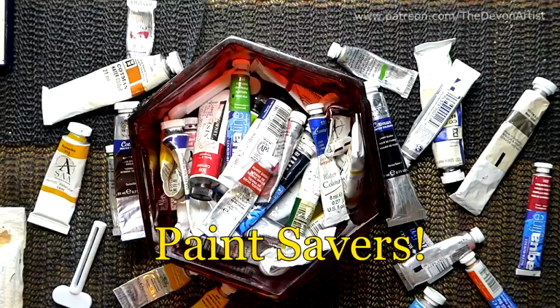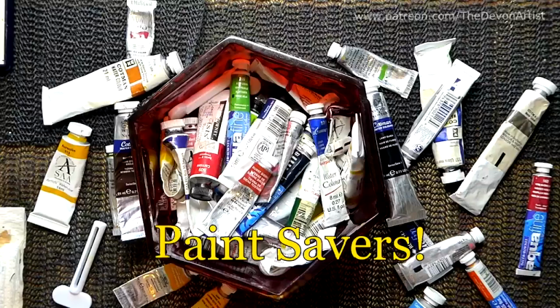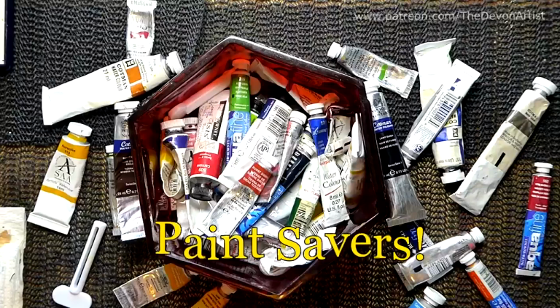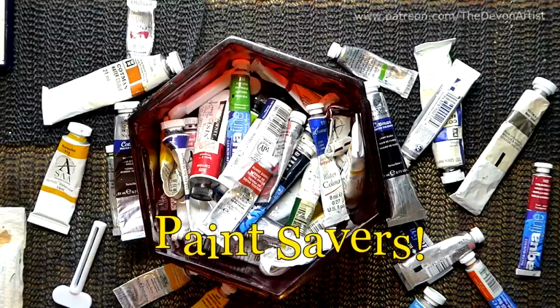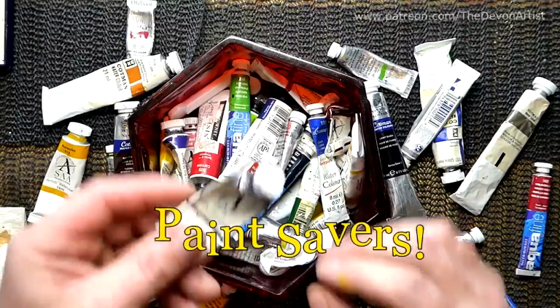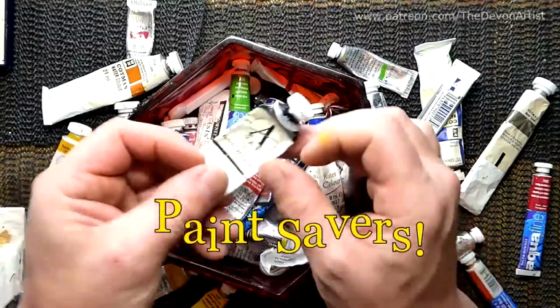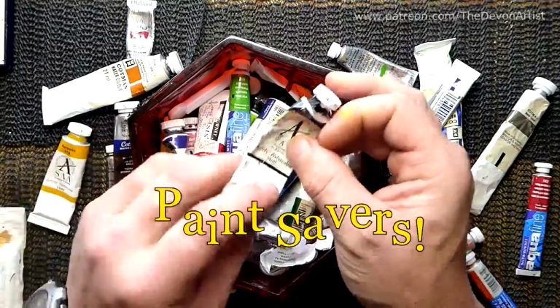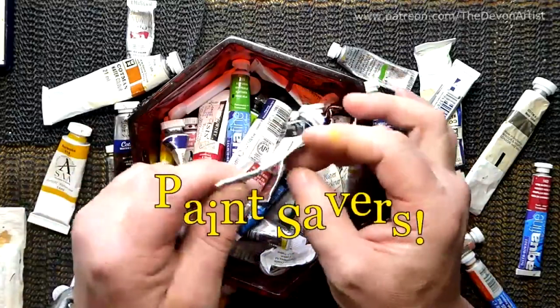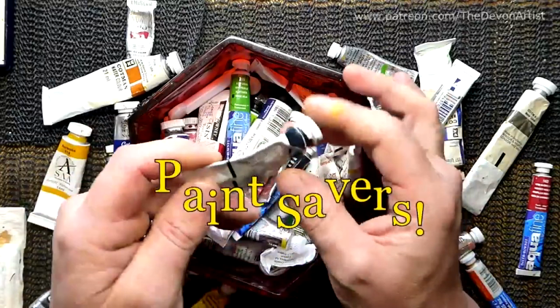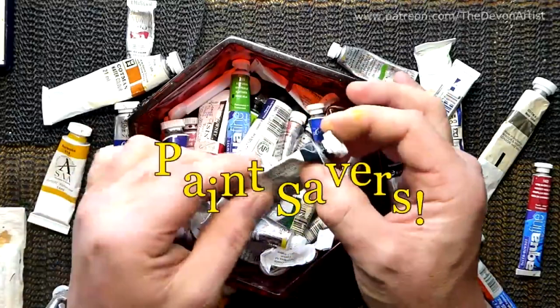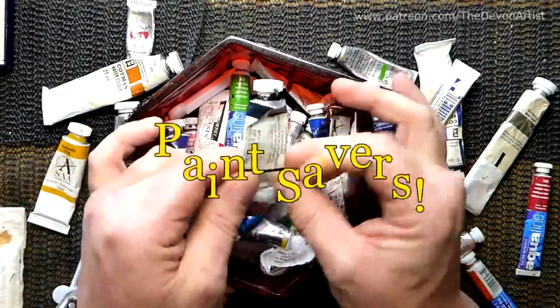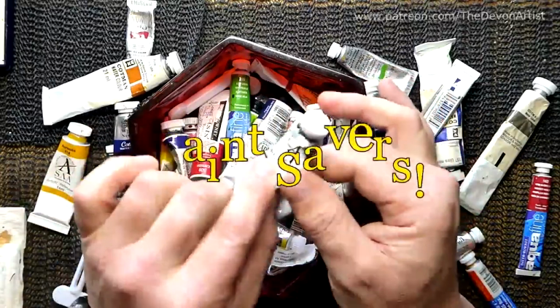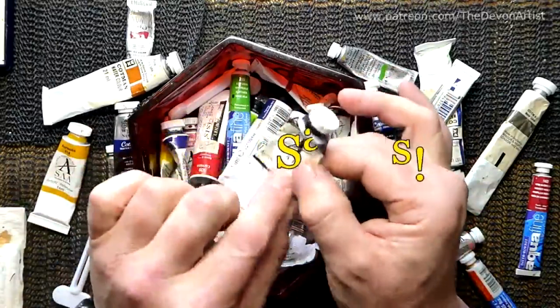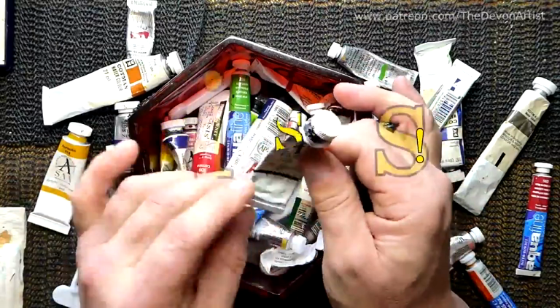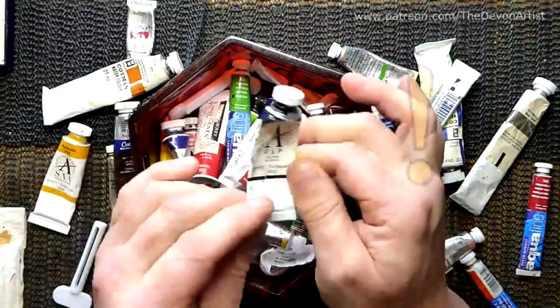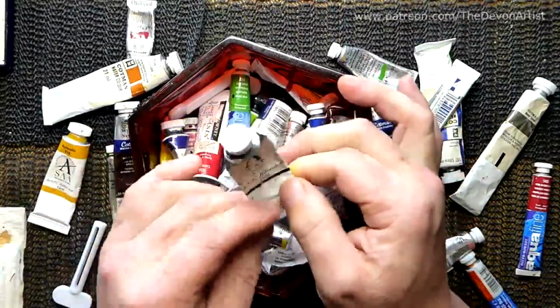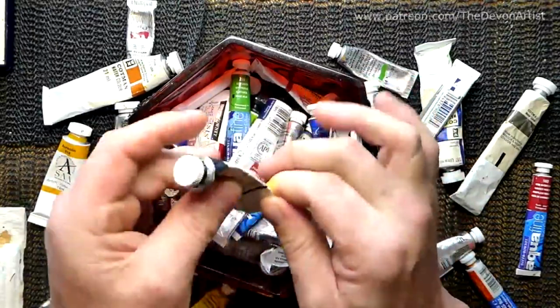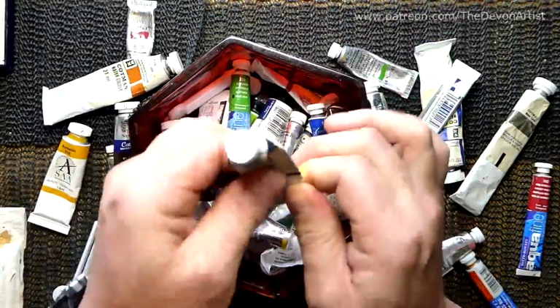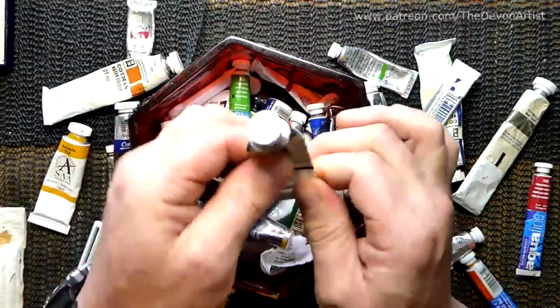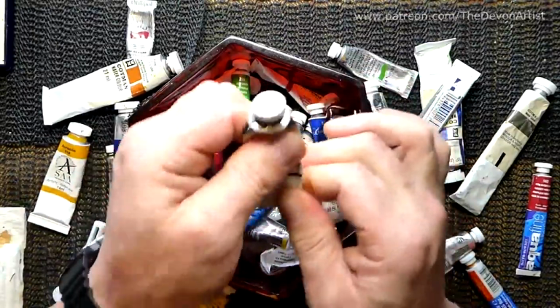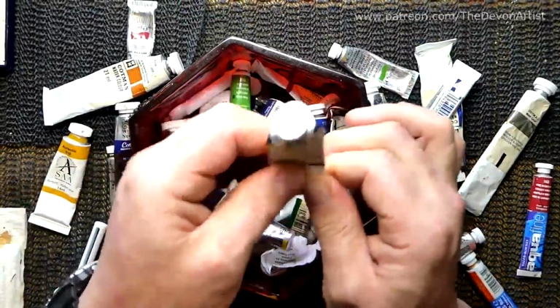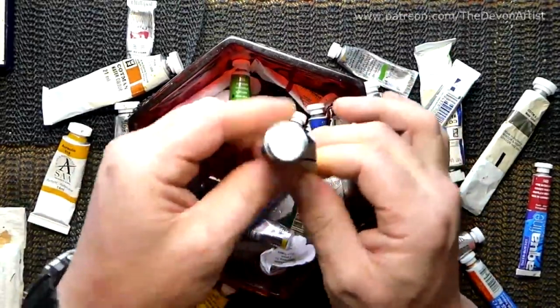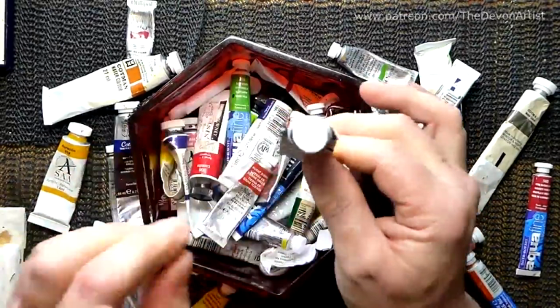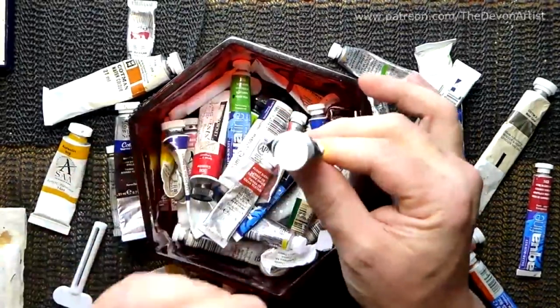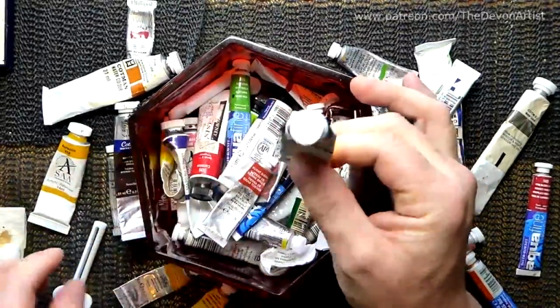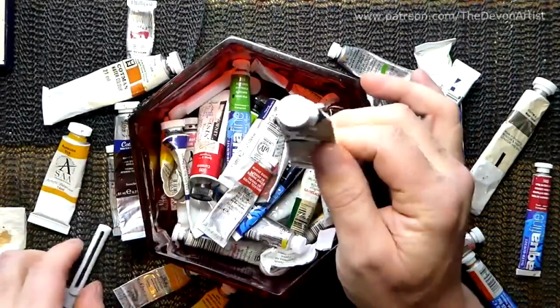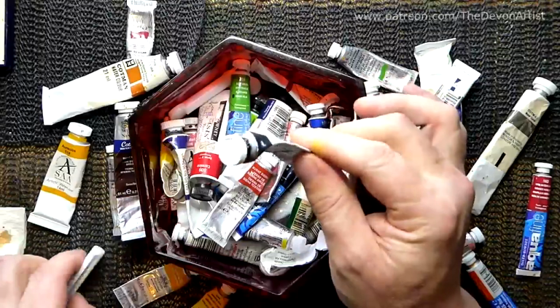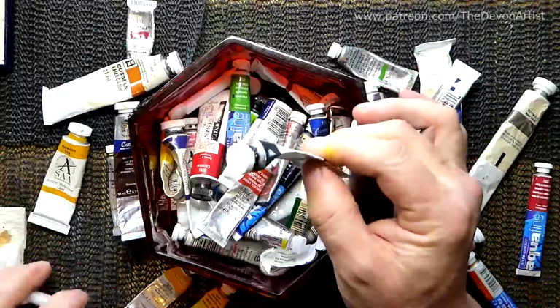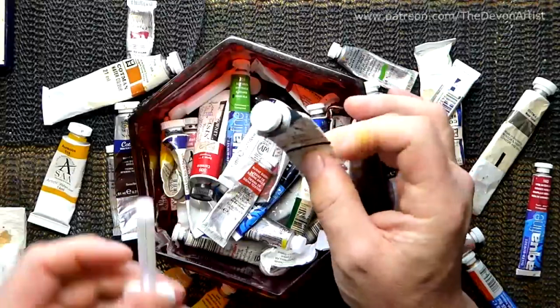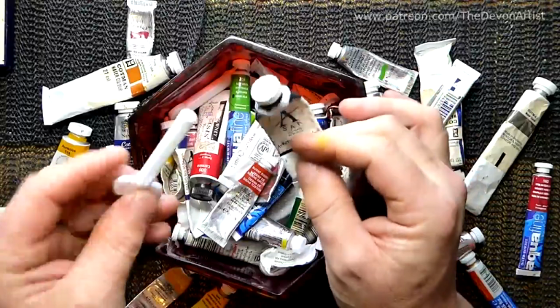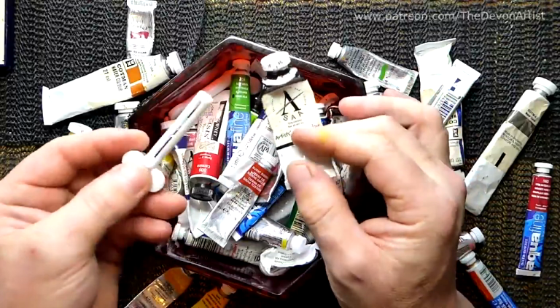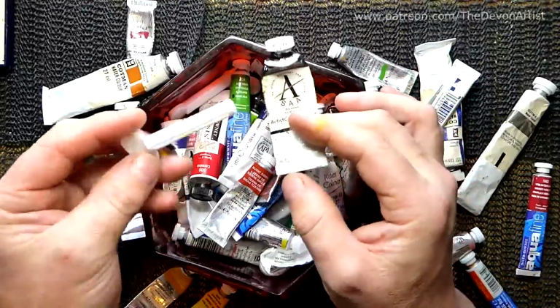How many times have you got a tube of paint like this, it's gone all flat because you've used most of it up, and you think you can't quite get it all out? What I use is something called a paint saver, which is one of these little things here.